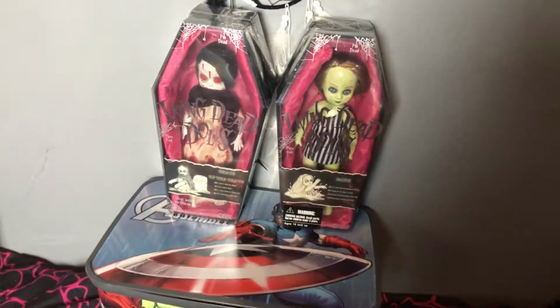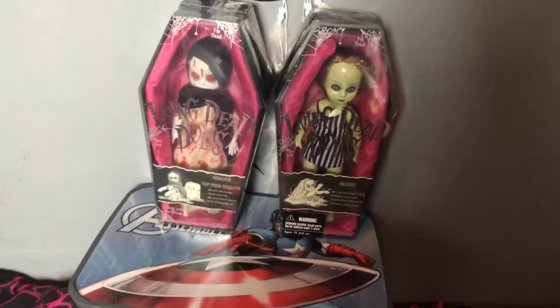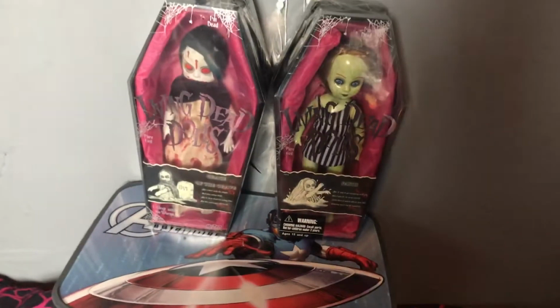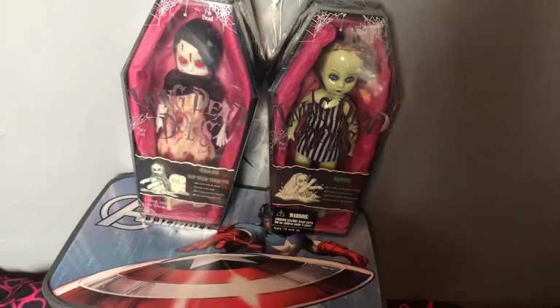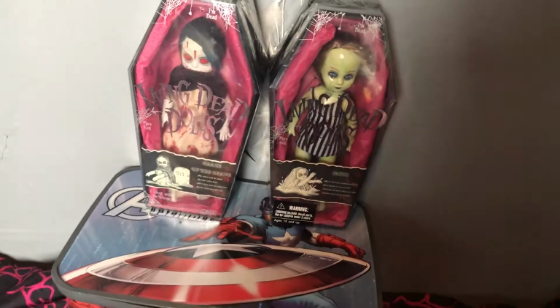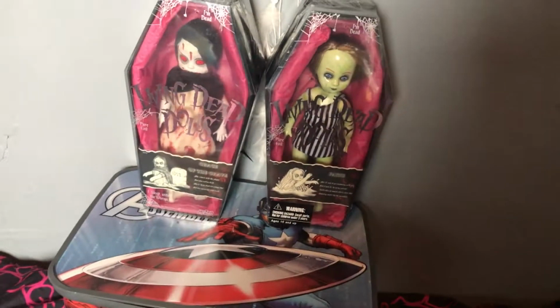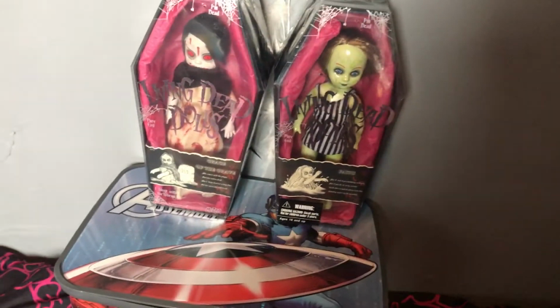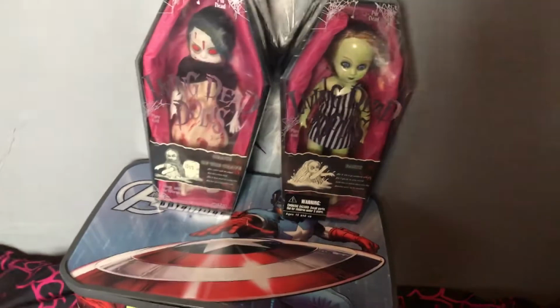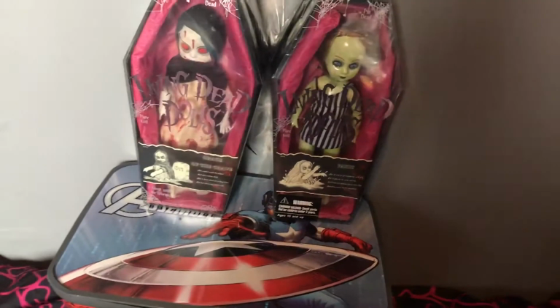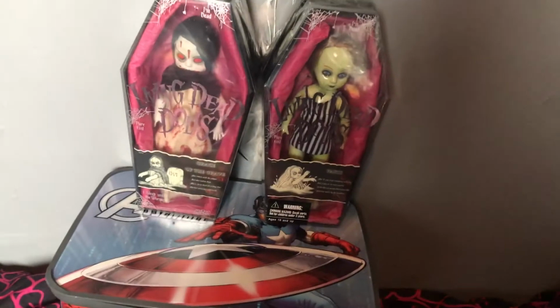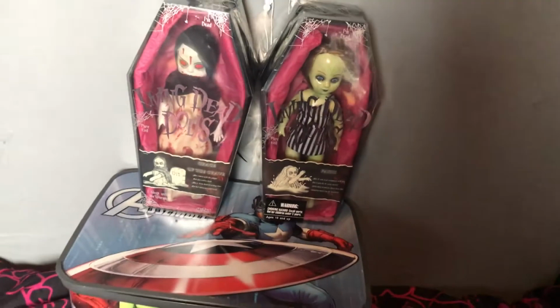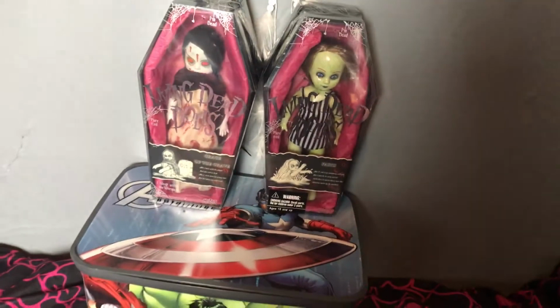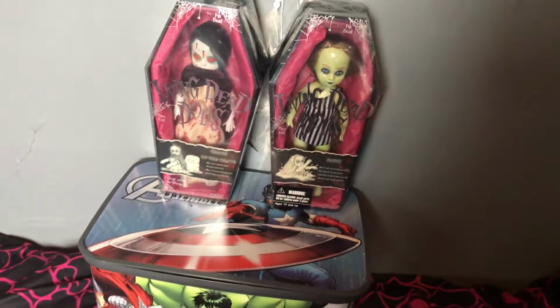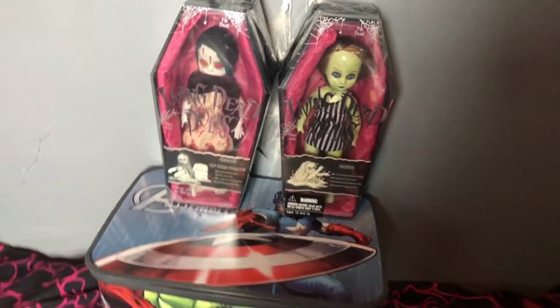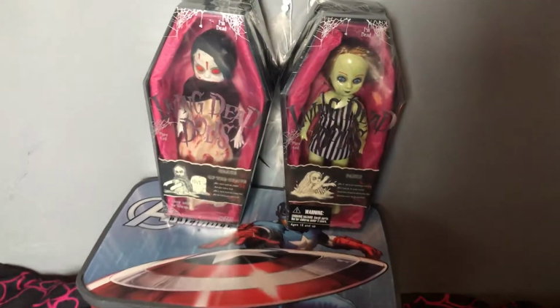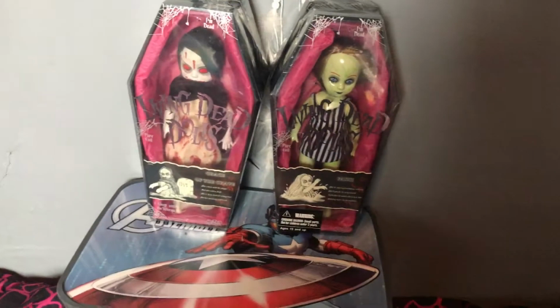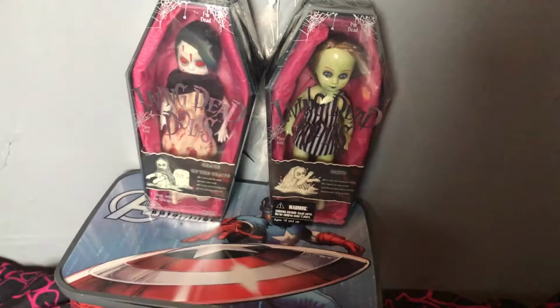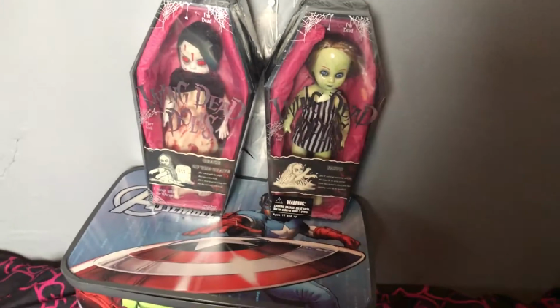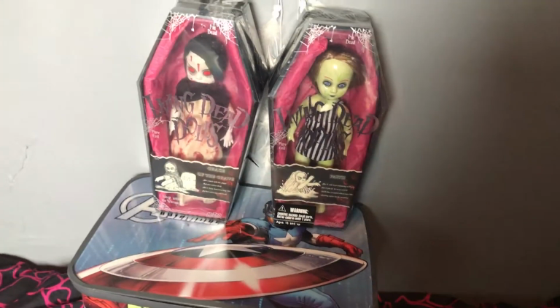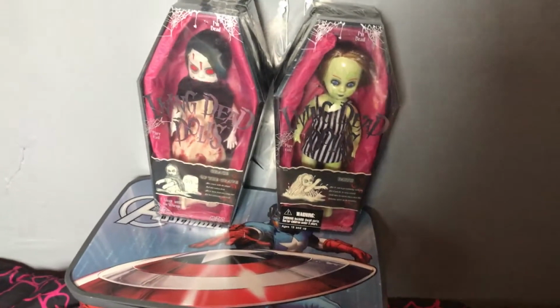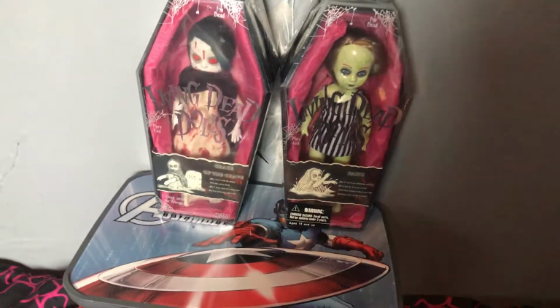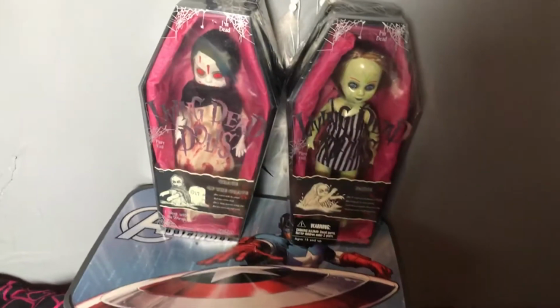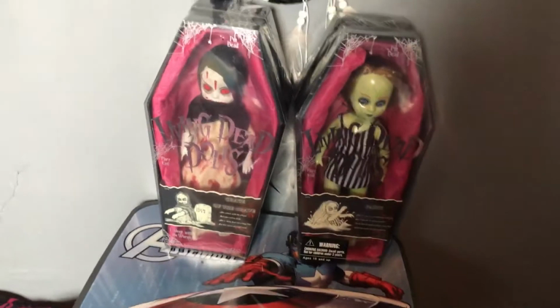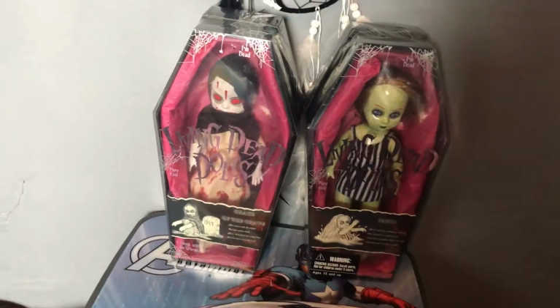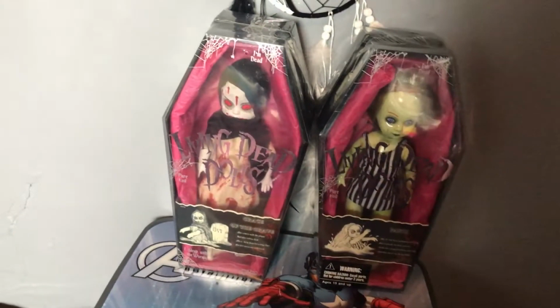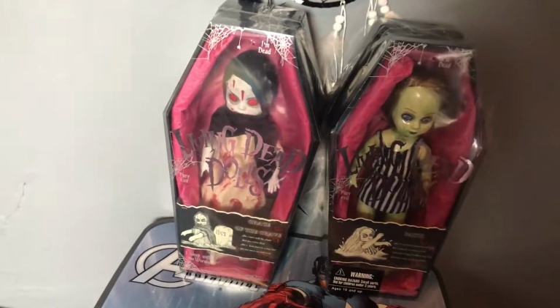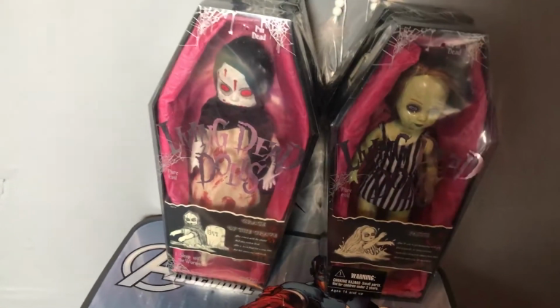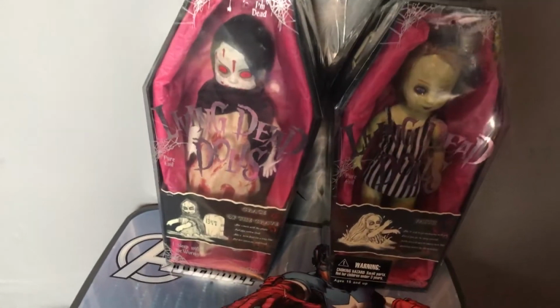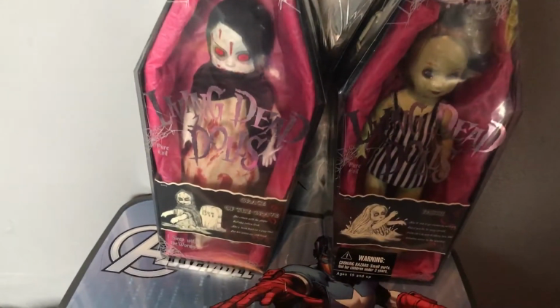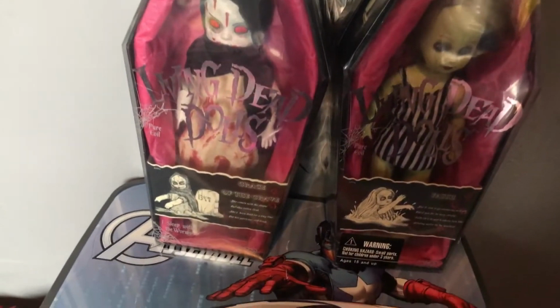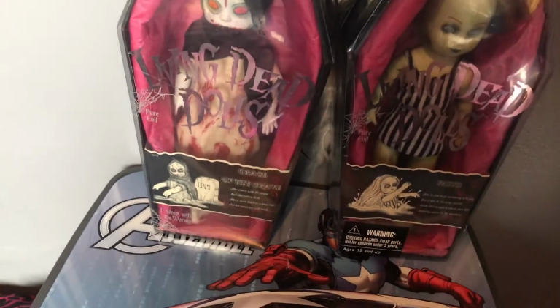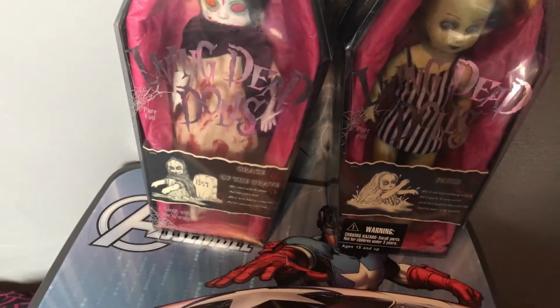But the whole point of my channel is I'm trying to show not just what I'm letting go of — I want to bring it in and still let go of more than I bring in. I think I'm doing all right. So I got these two great Living Dead Dolls.